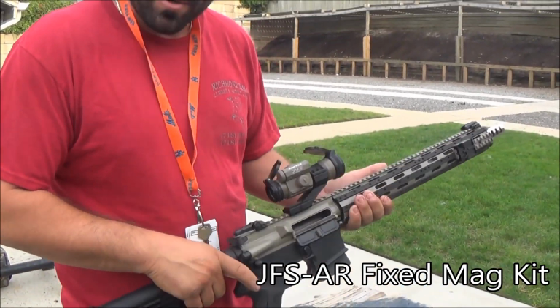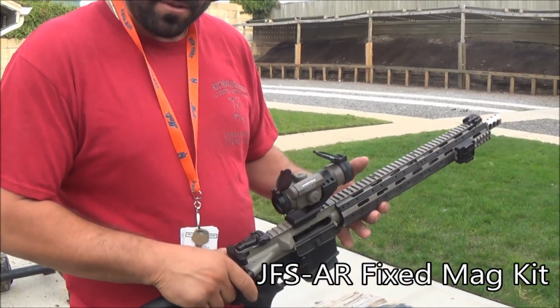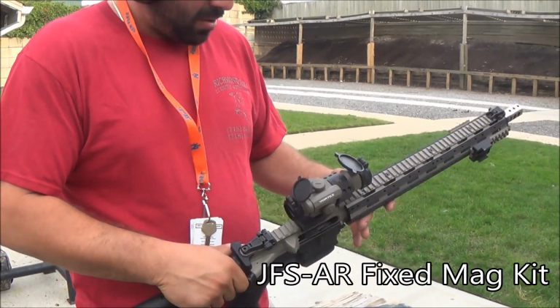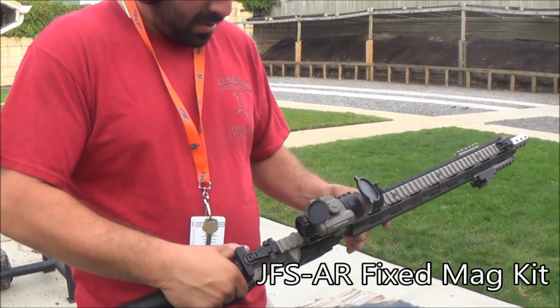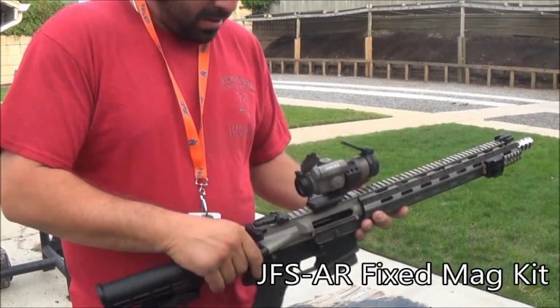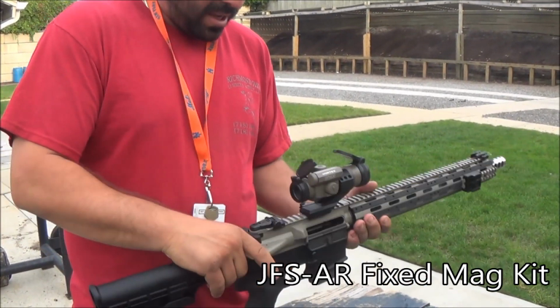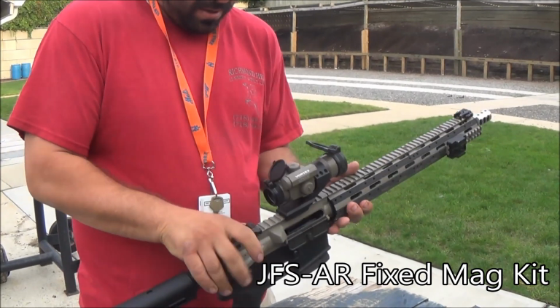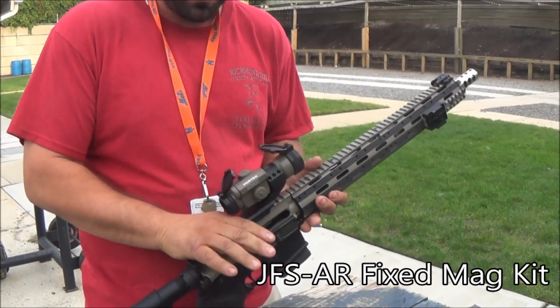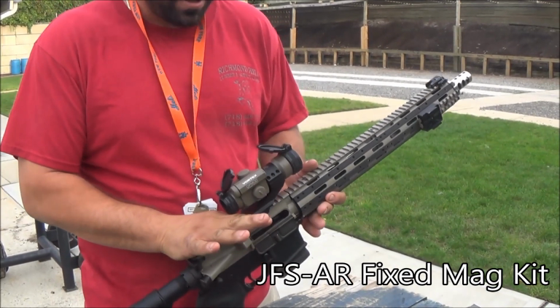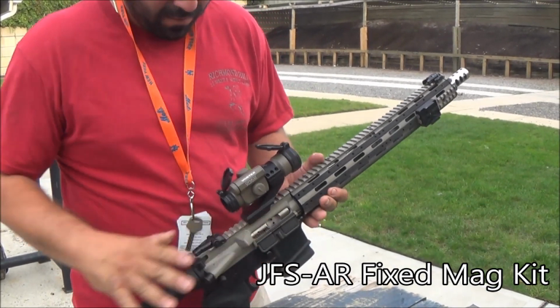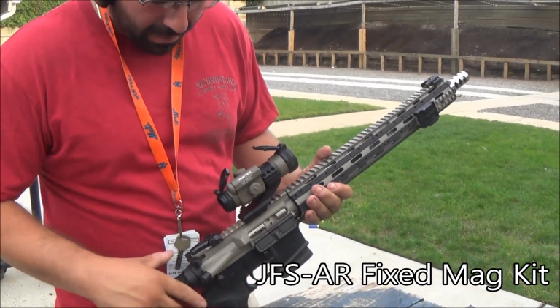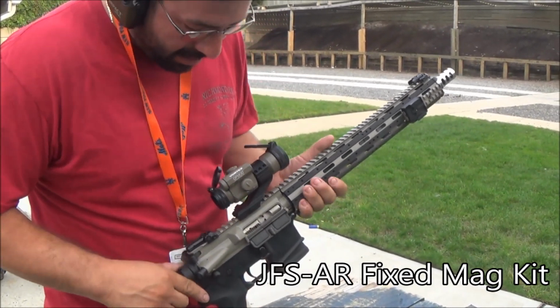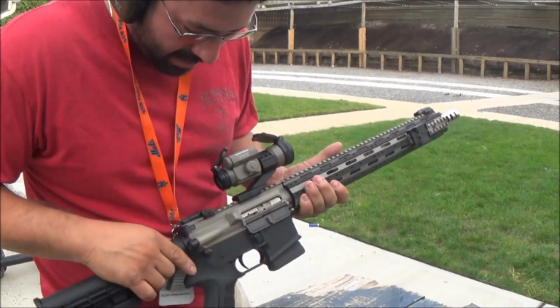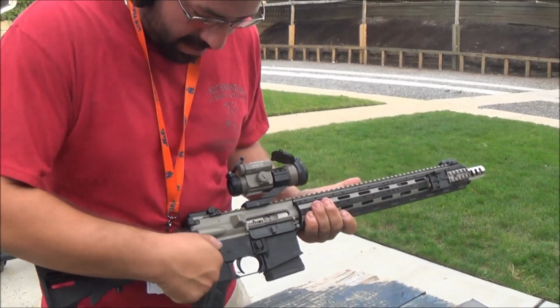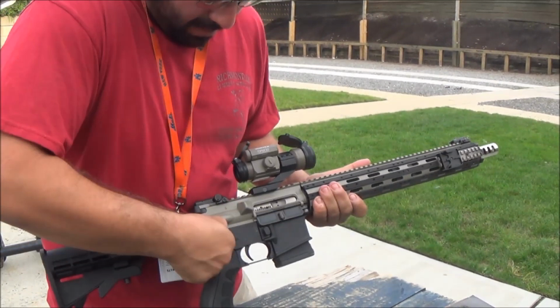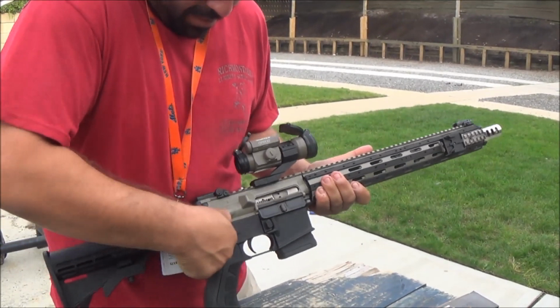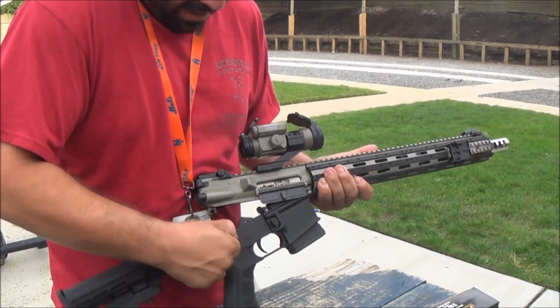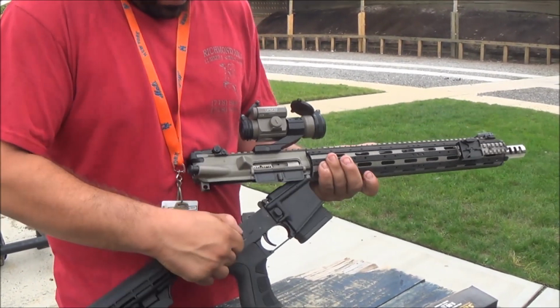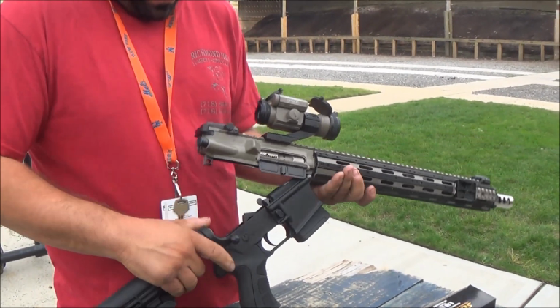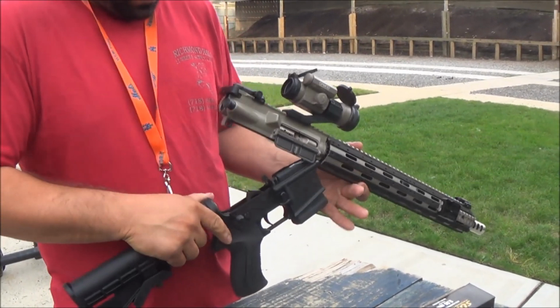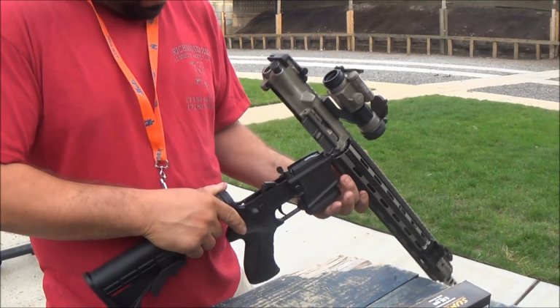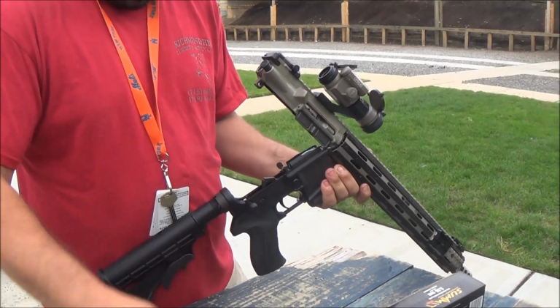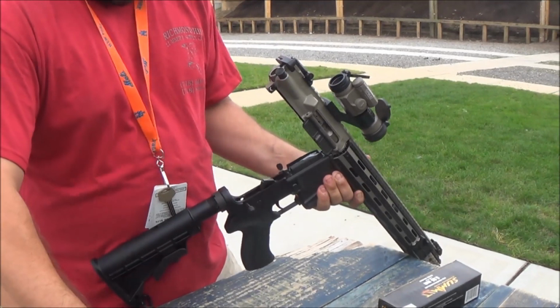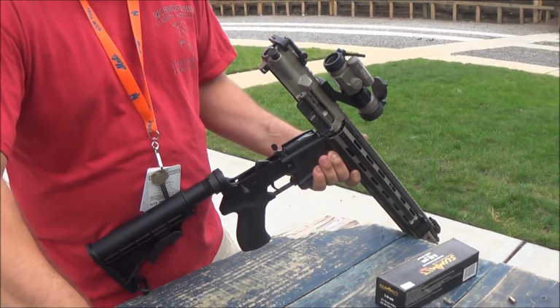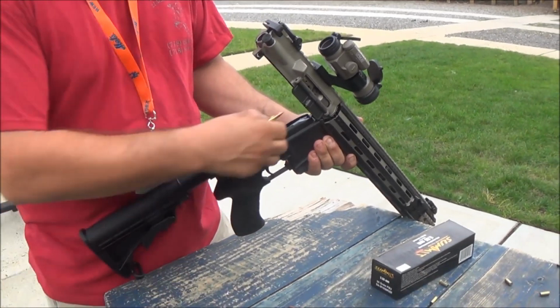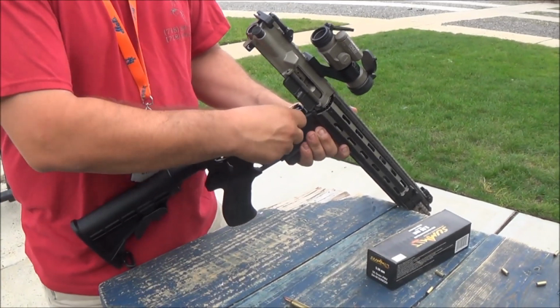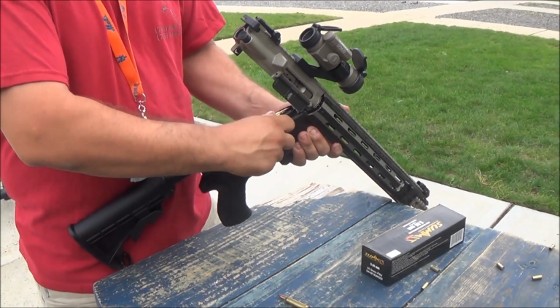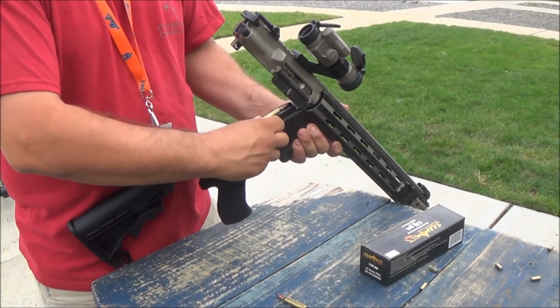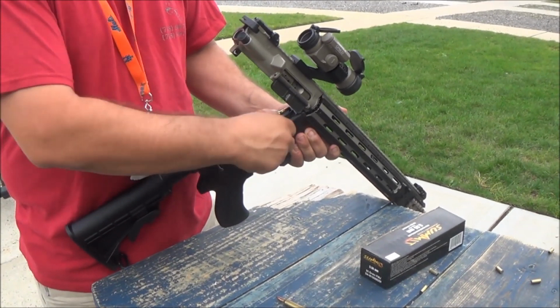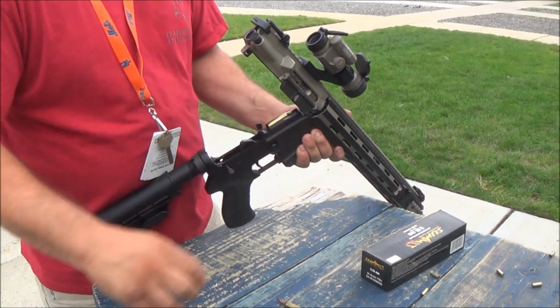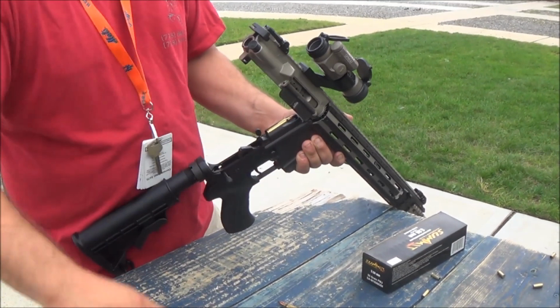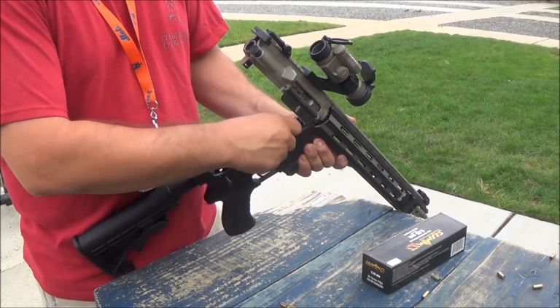Basically, what you would have to do to load this: first, you'd have to release the bolt, pull out the pin — the real takedown pin — and then you would have to load it manually, like so.